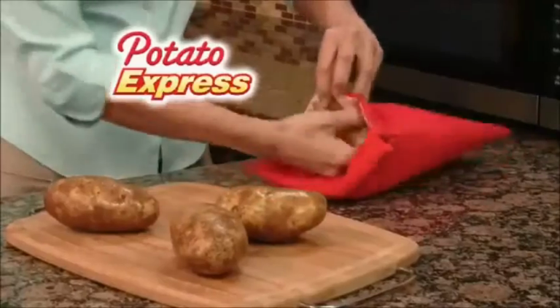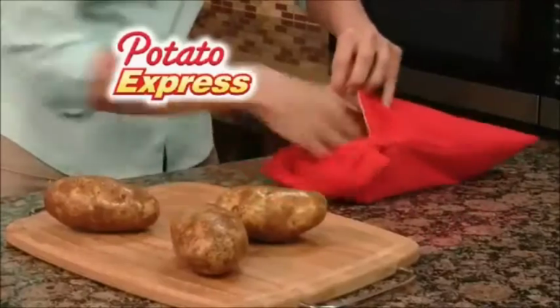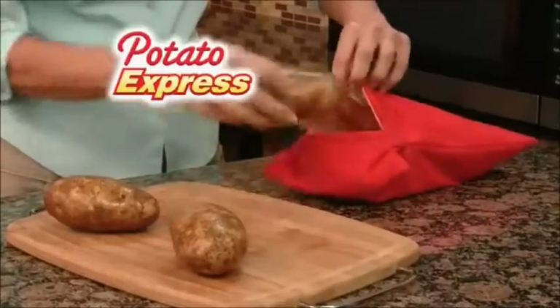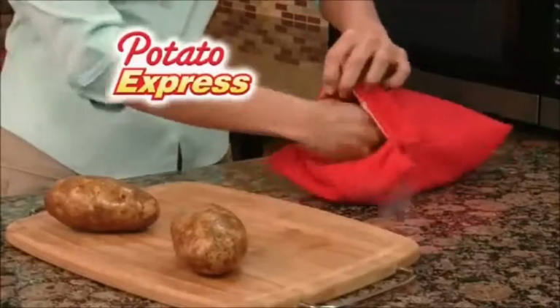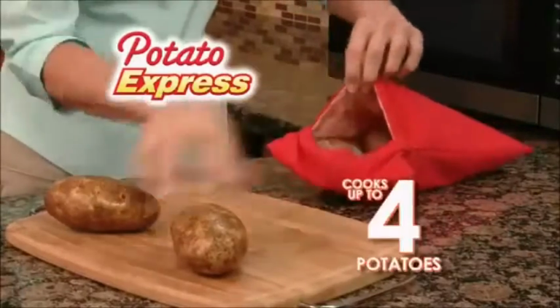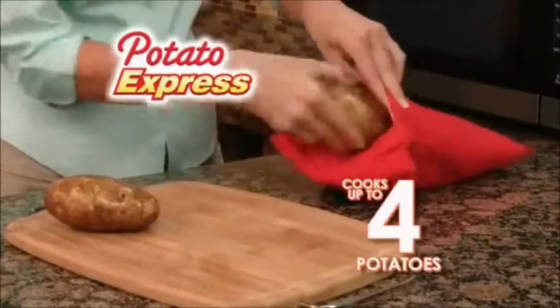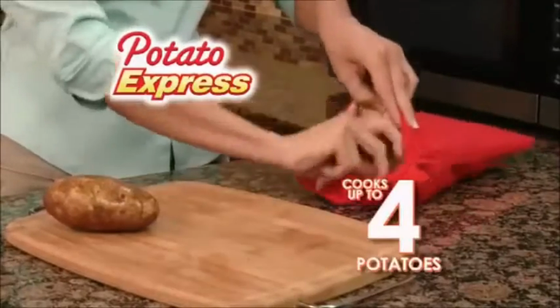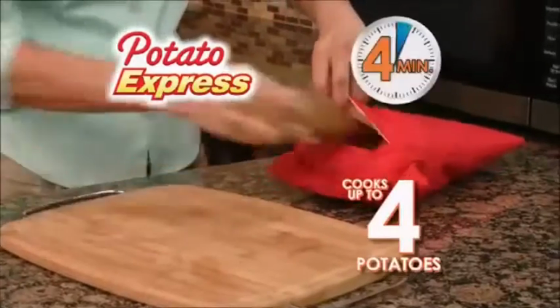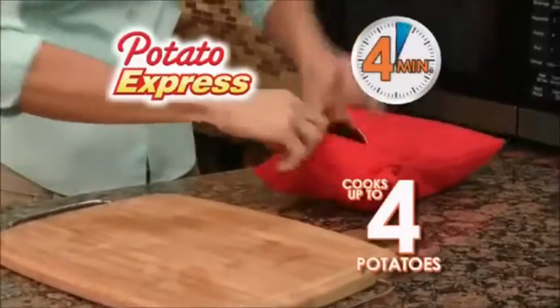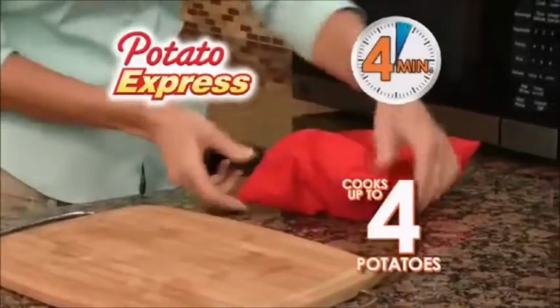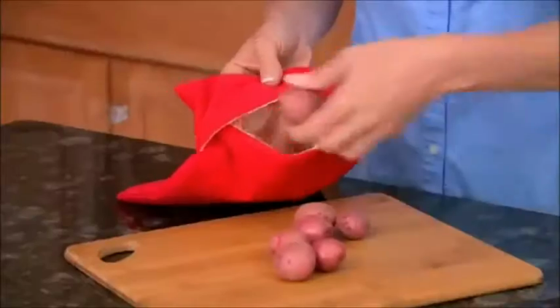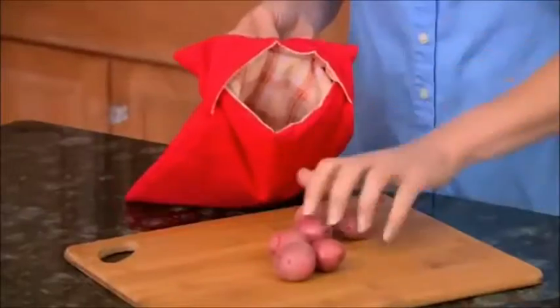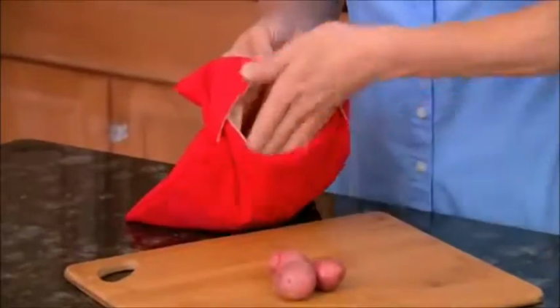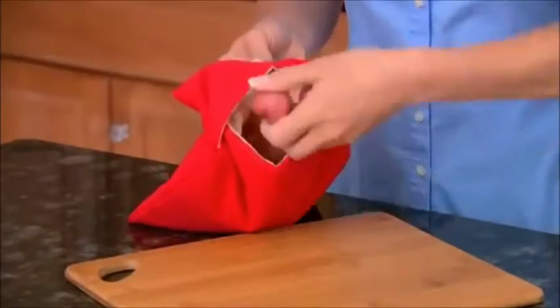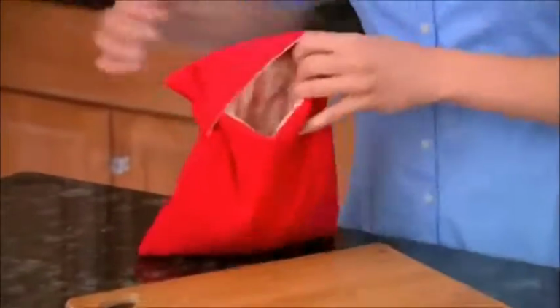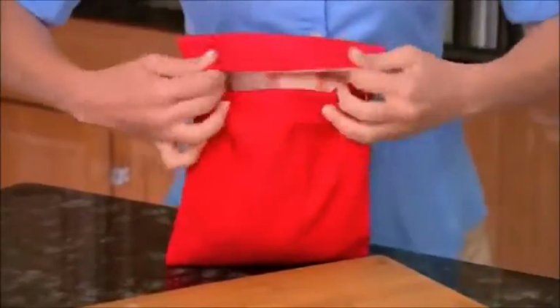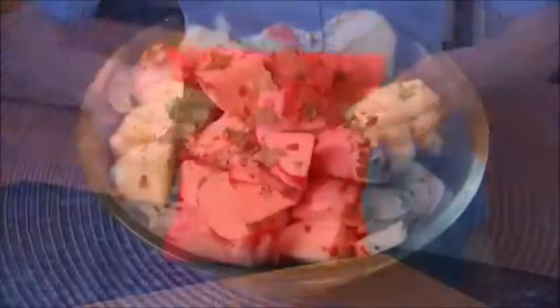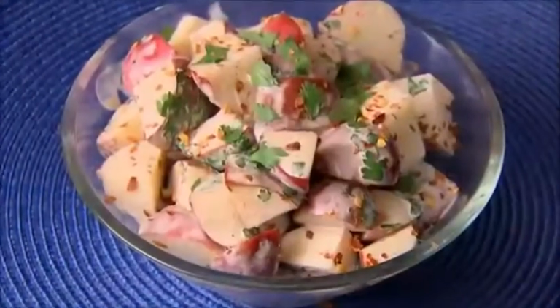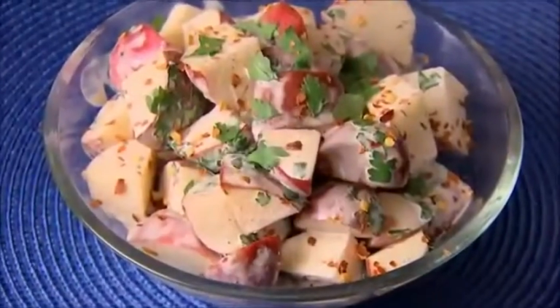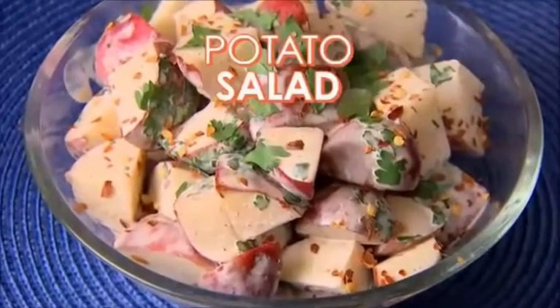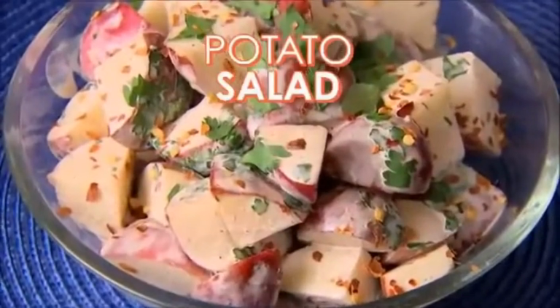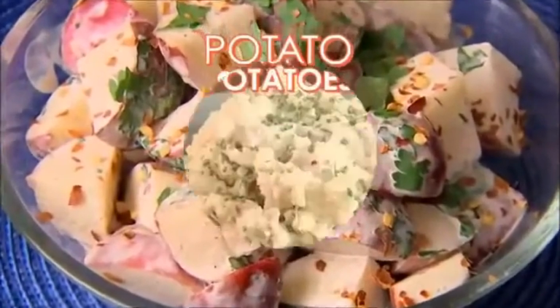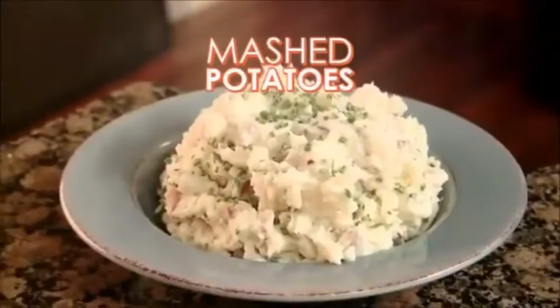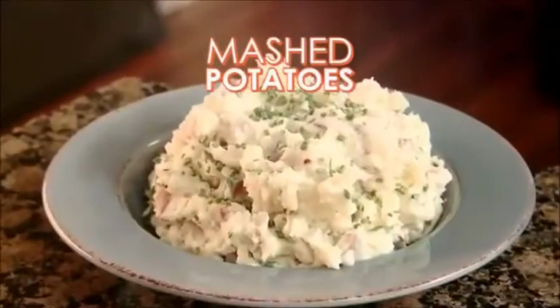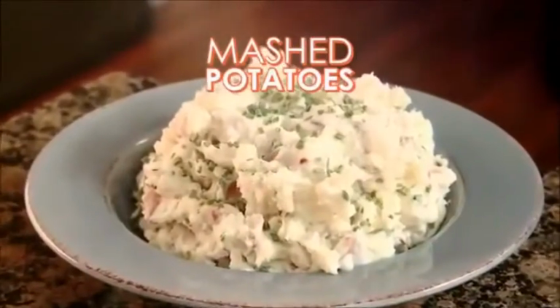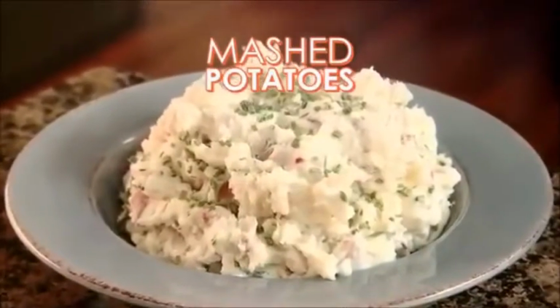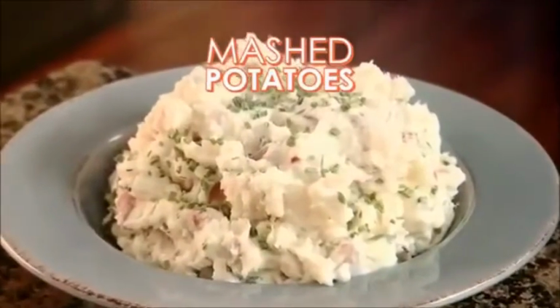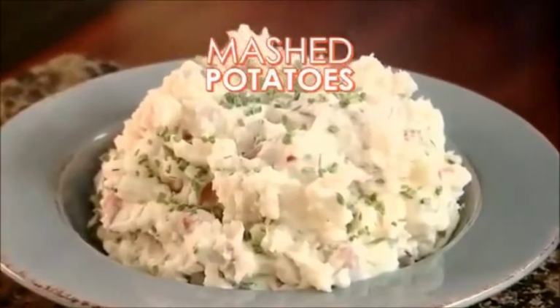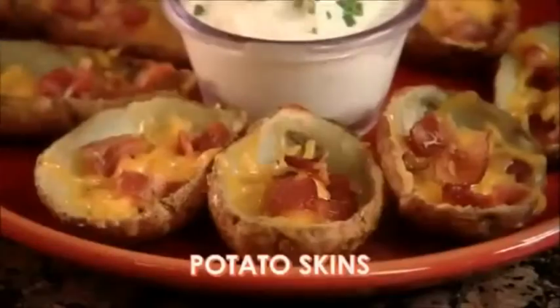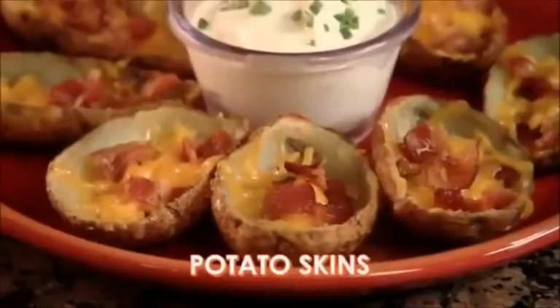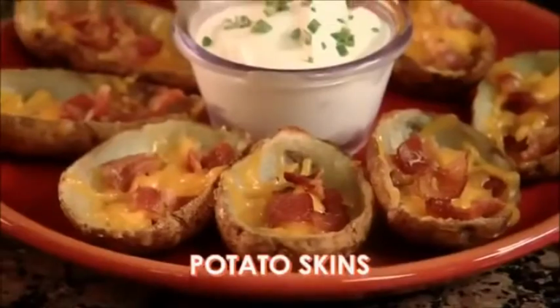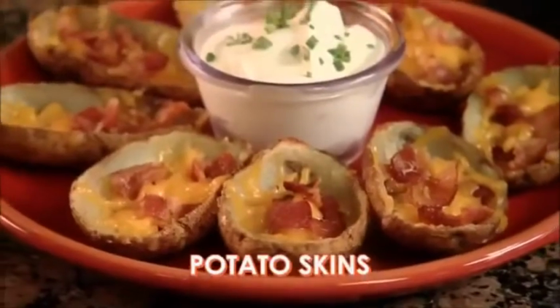All Natural Potato Express cooks up to 4 full-sized potatoes in just 4 minutes. Even cook red potatoes fast to cut your prep time when making delicious potato salad. Or quickly prepare potatoes for savory mash or crisp, tender potato skins.